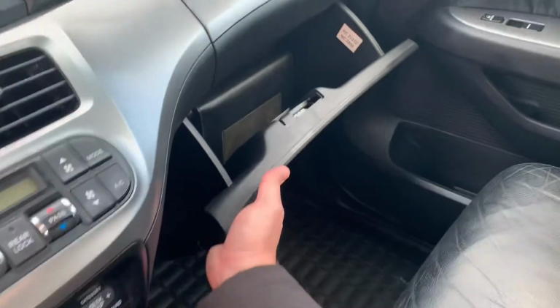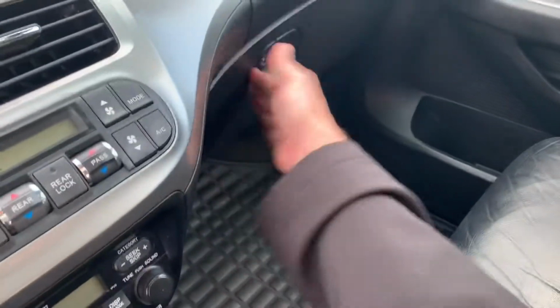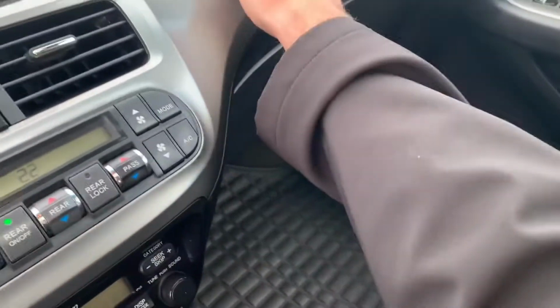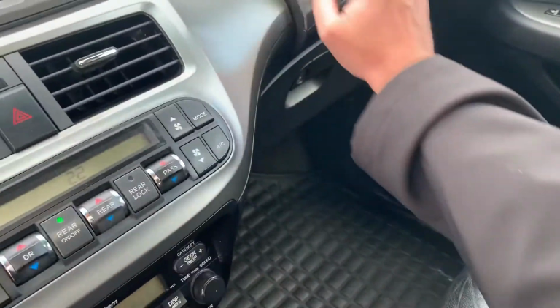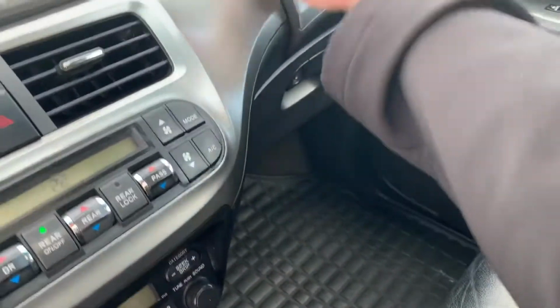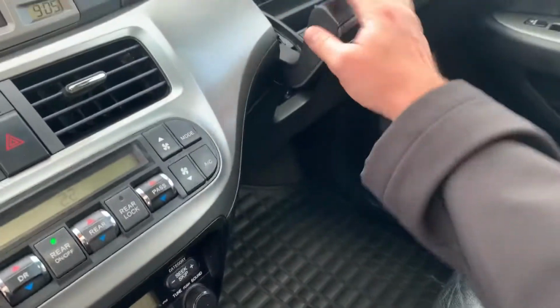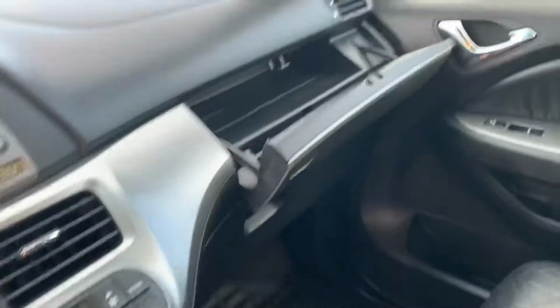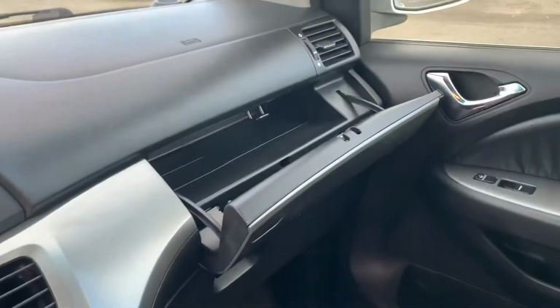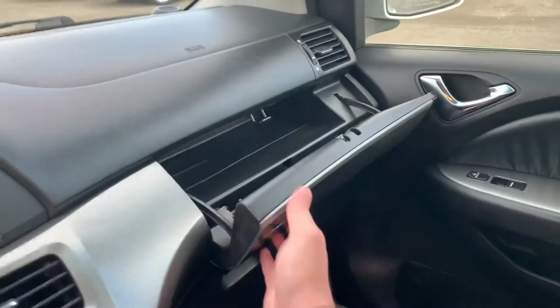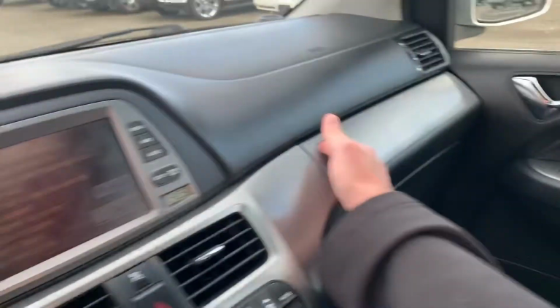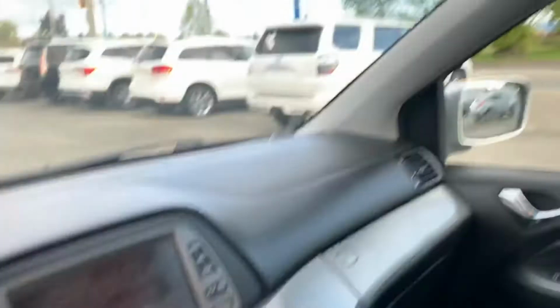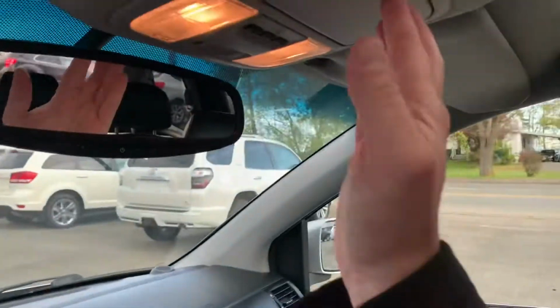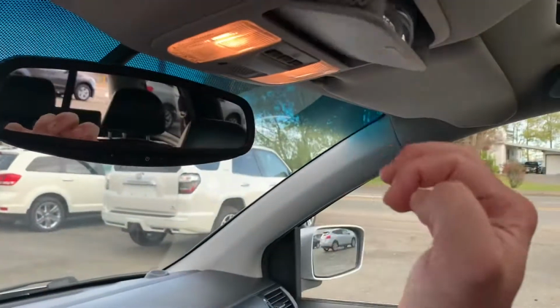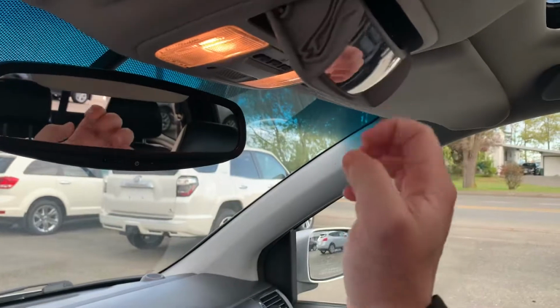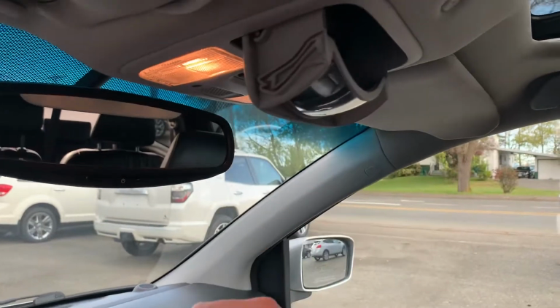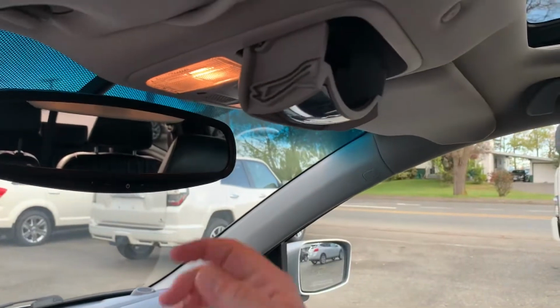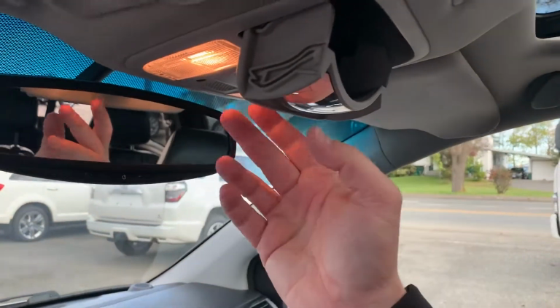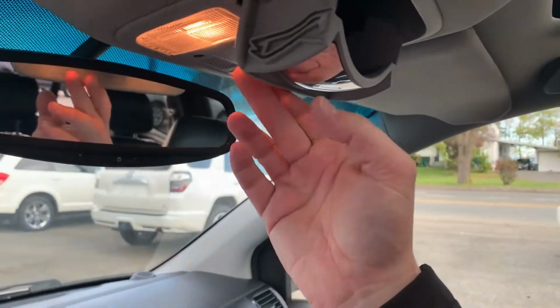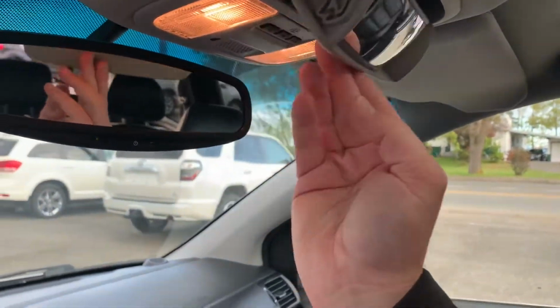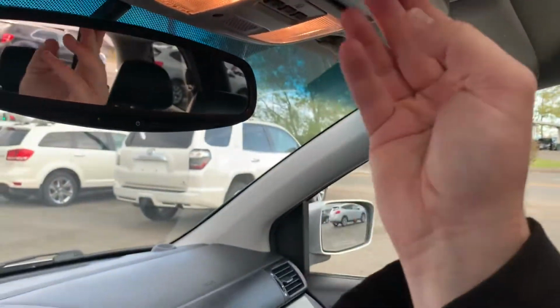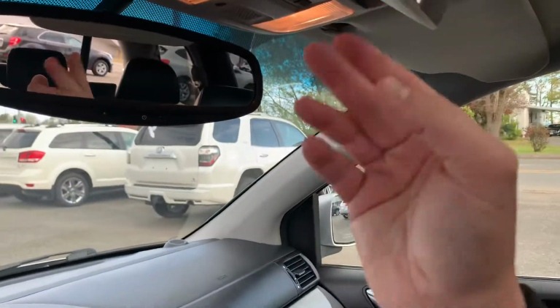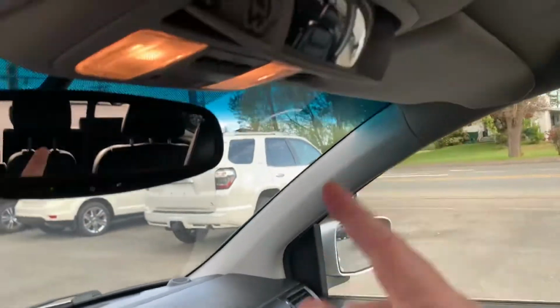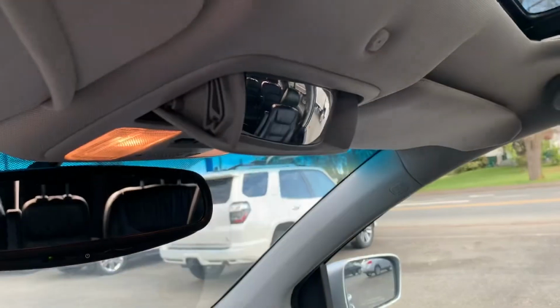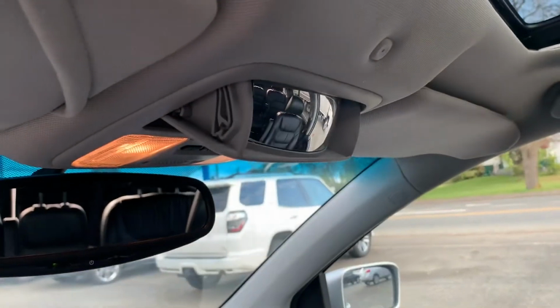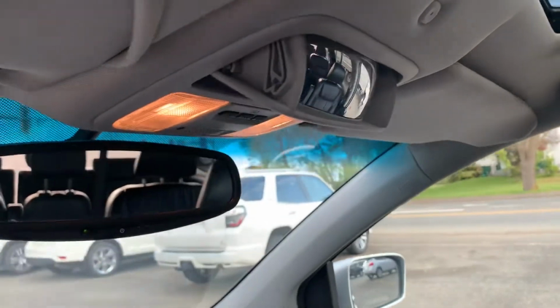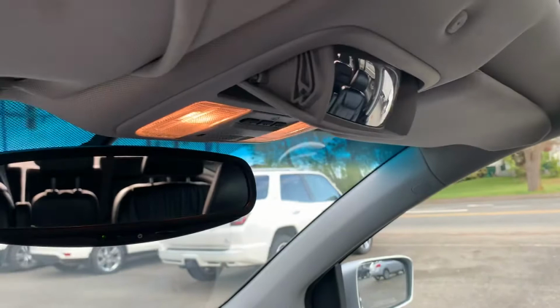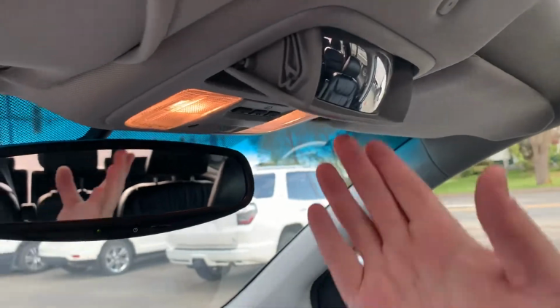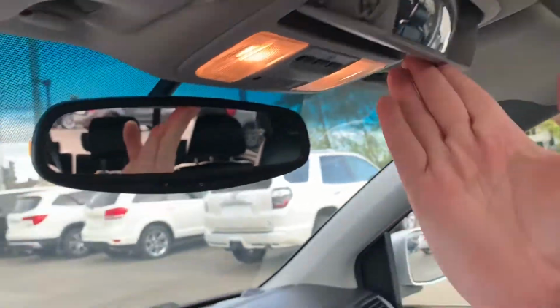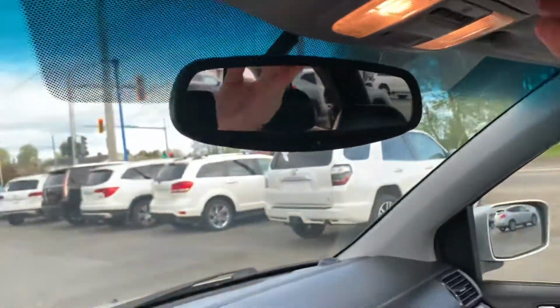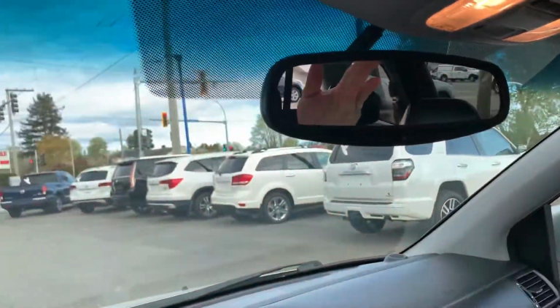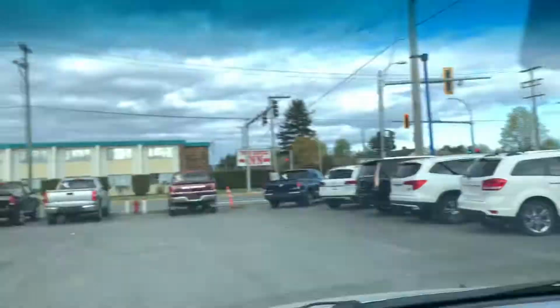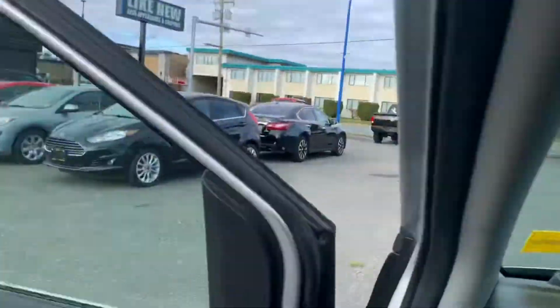Your glove box — extra storage. Like that. Holy cow, are you kidding me? Sunglass holder, but also one of those cool things. Hey kids, what are you doing? We're having fun, Dad. Okay, cool.